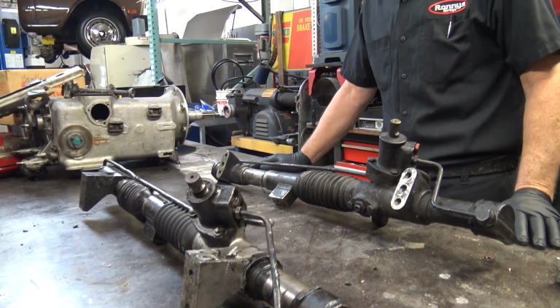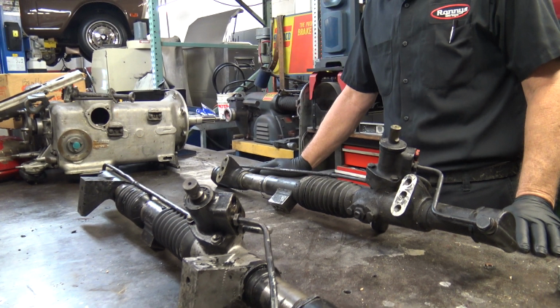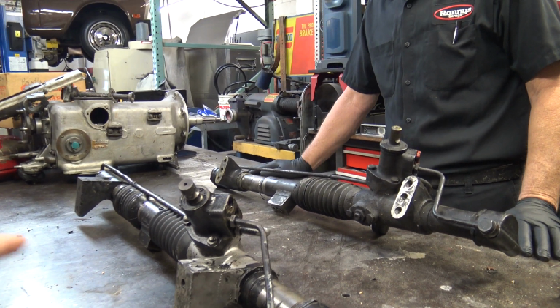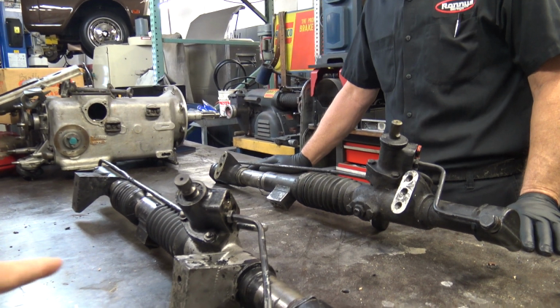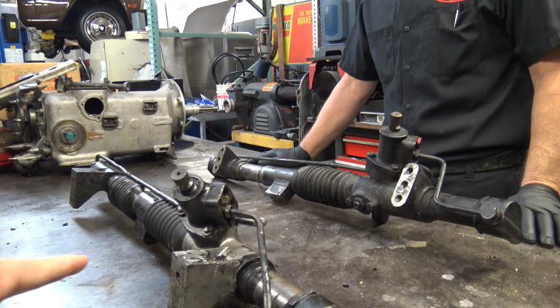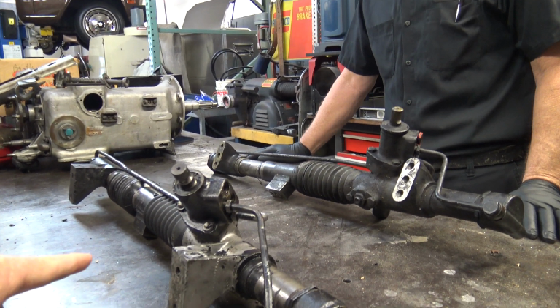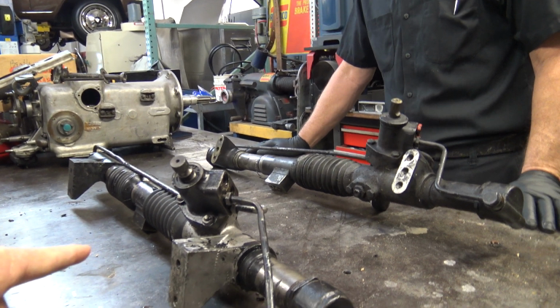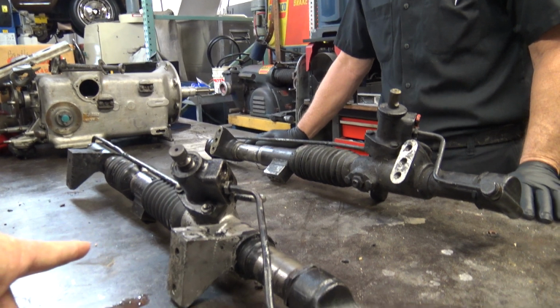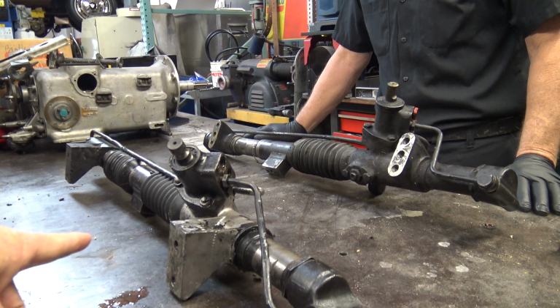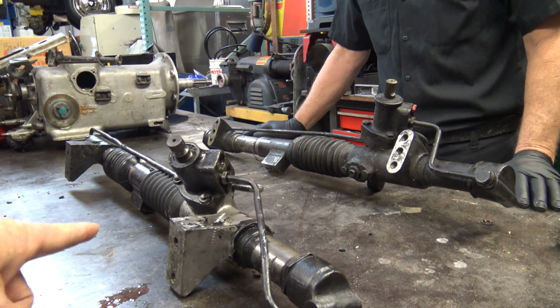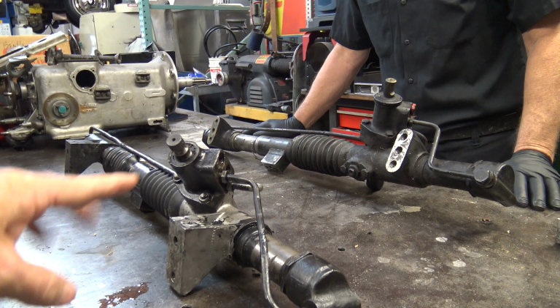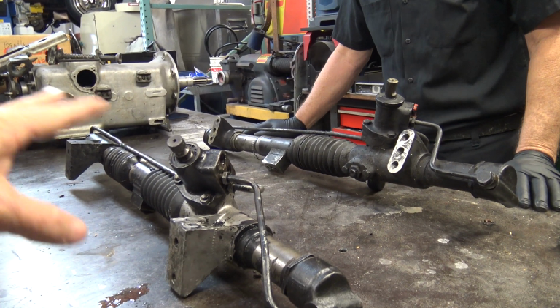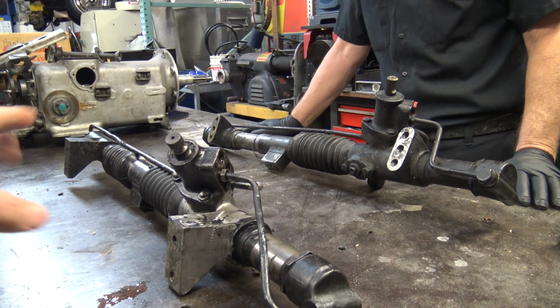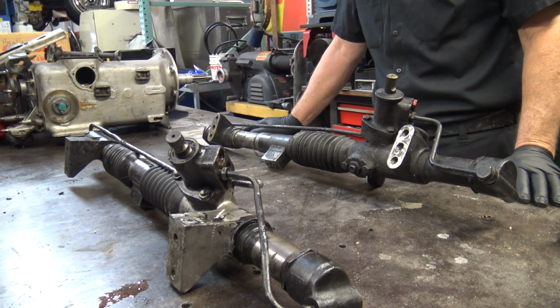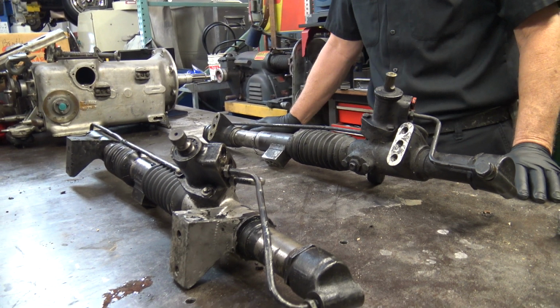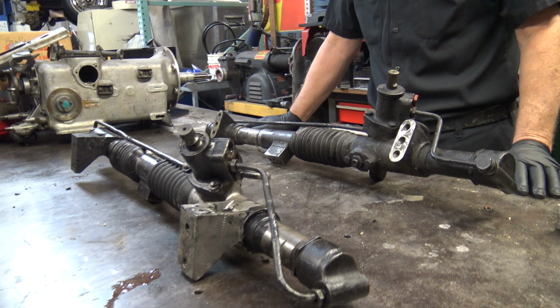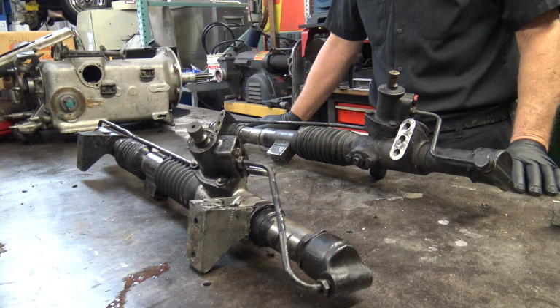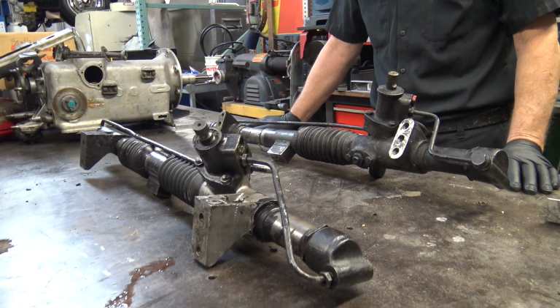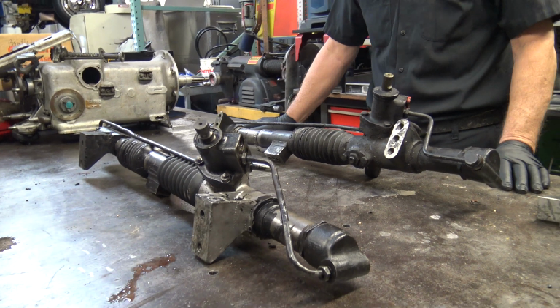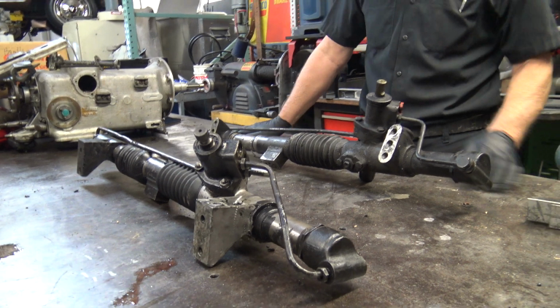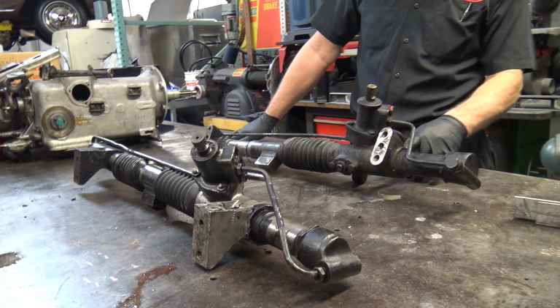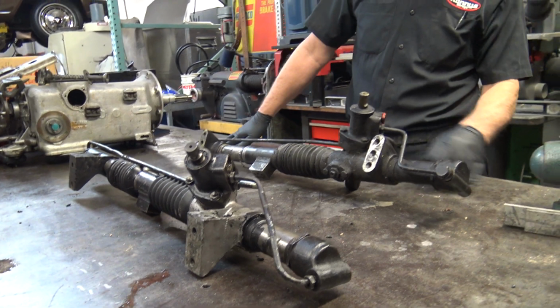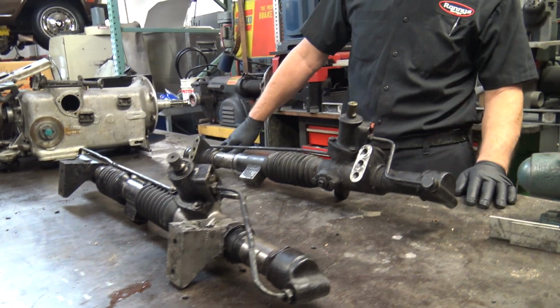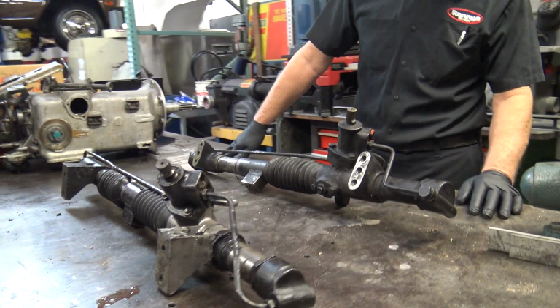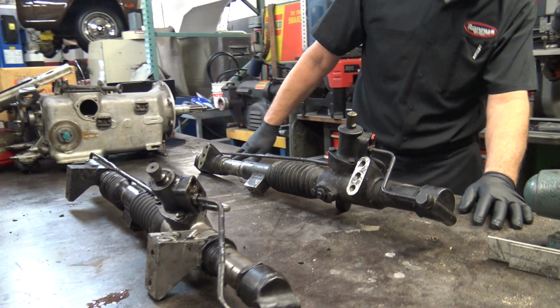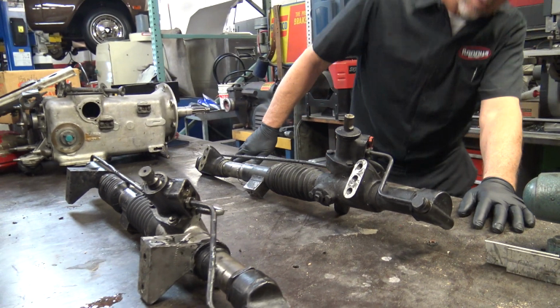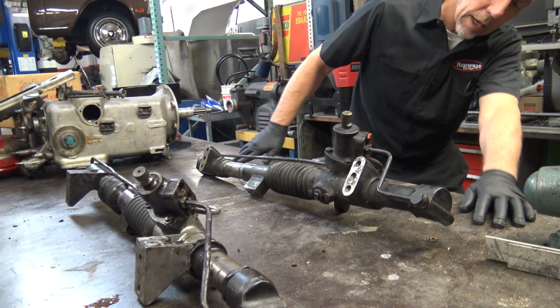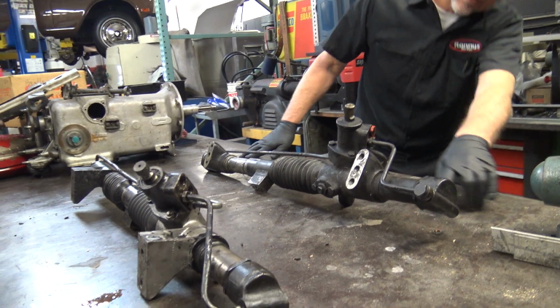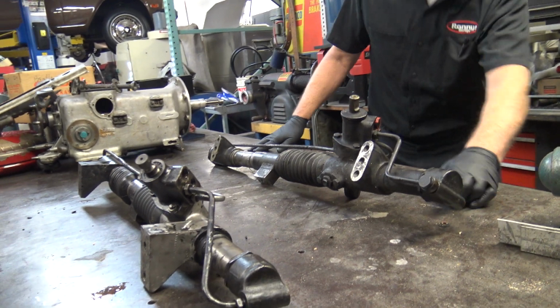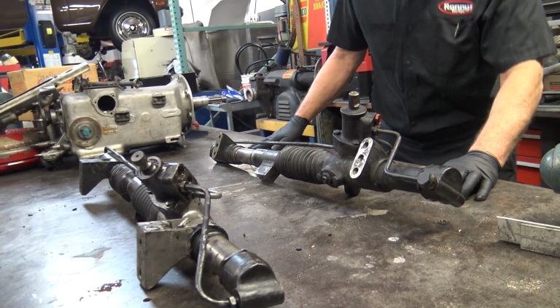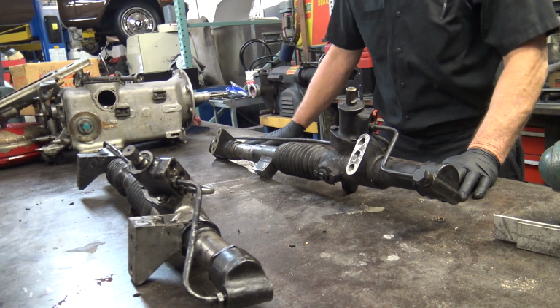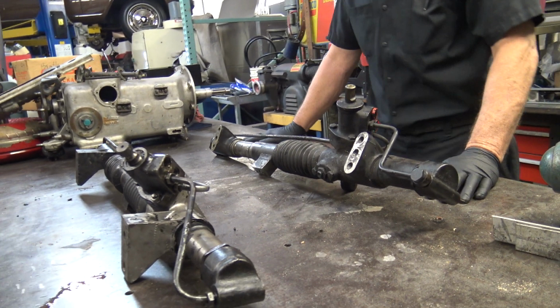You said this is a Berman — is that the manufacturer? Yes, it's the manufacturer of the steering rack. I think this is Berman also.